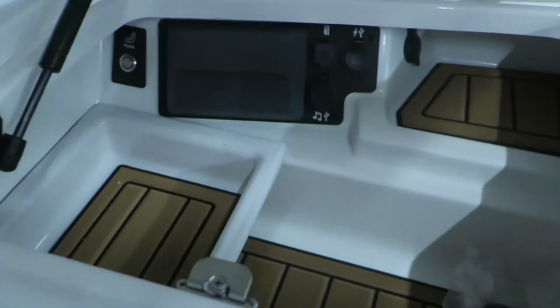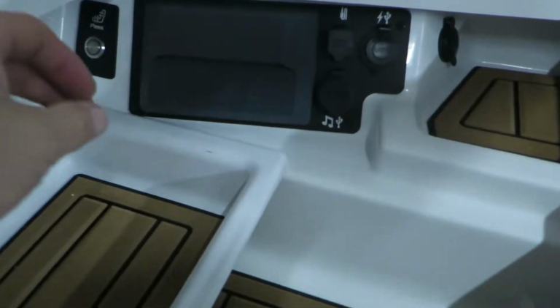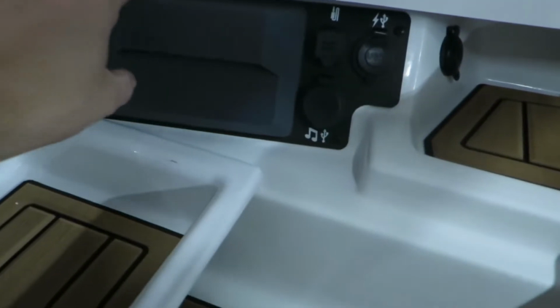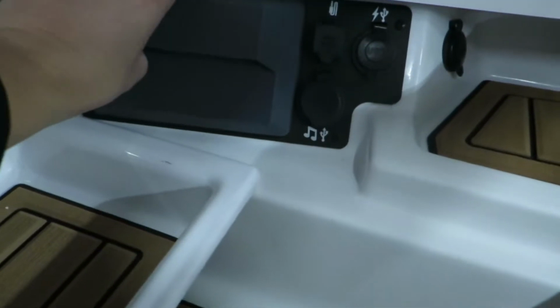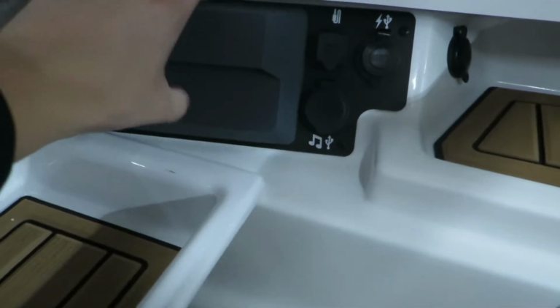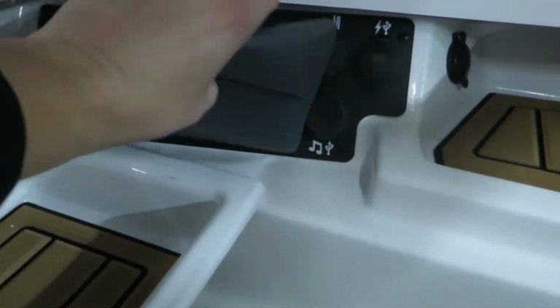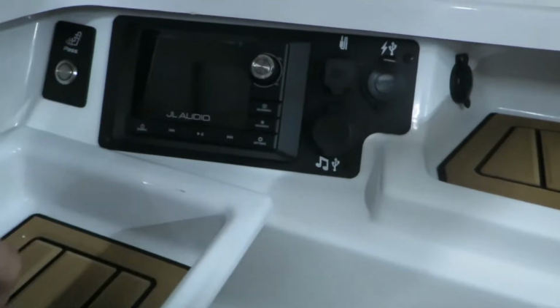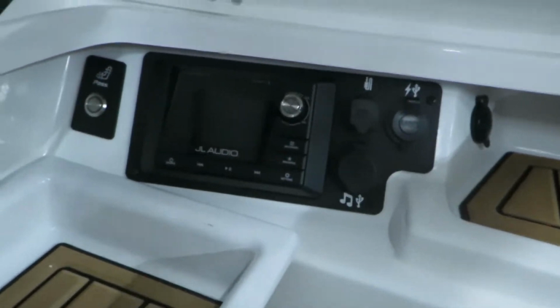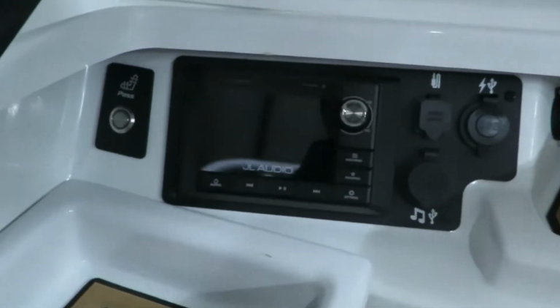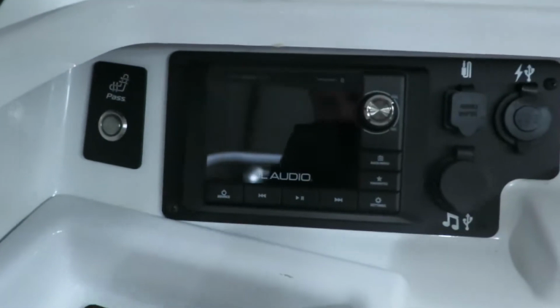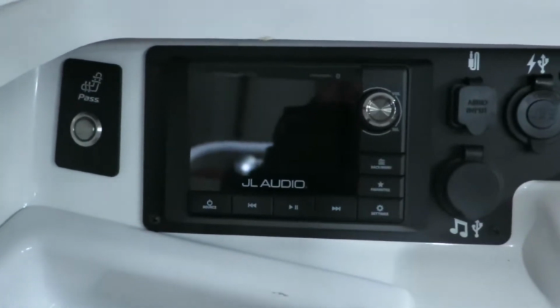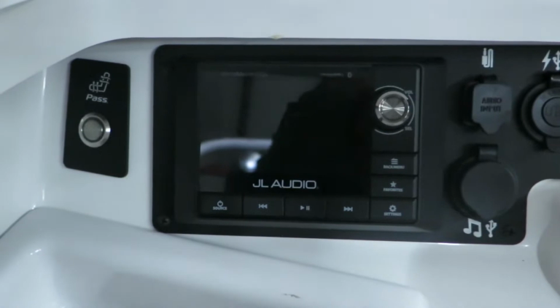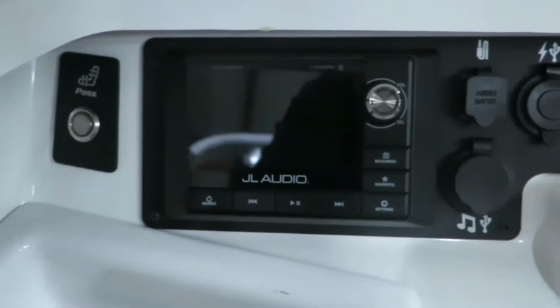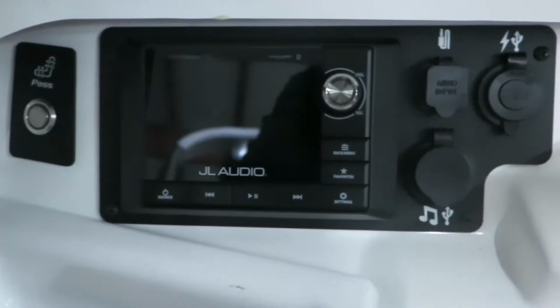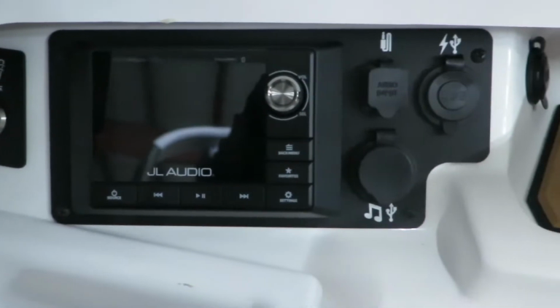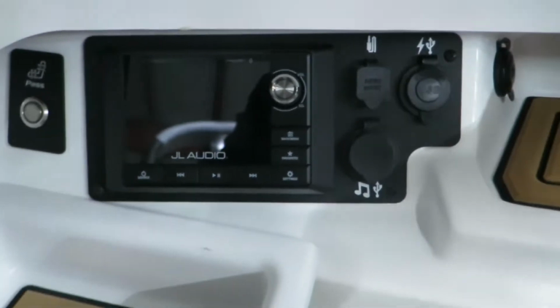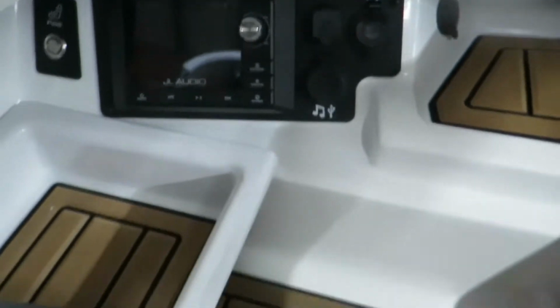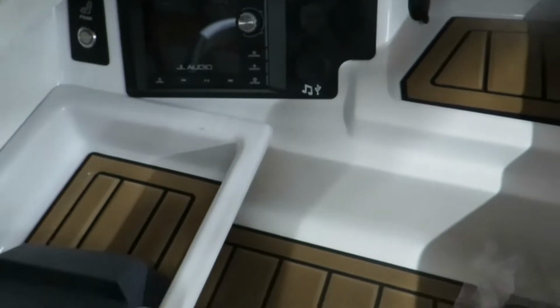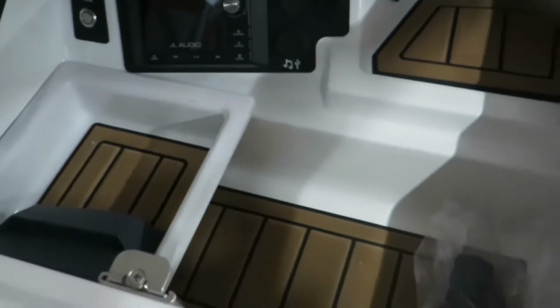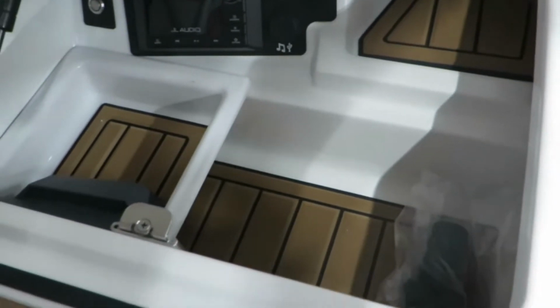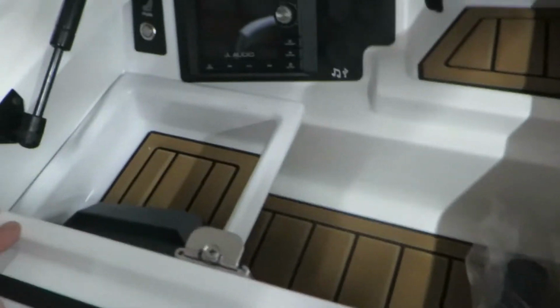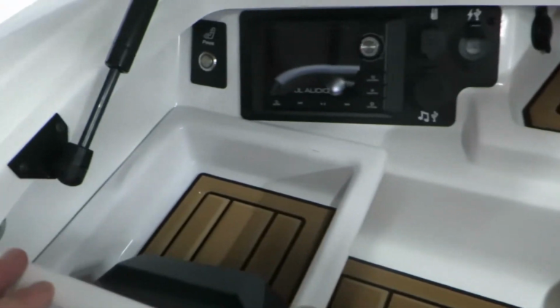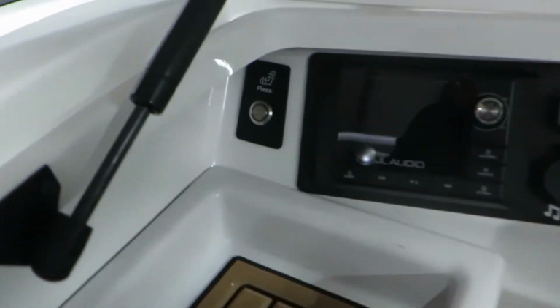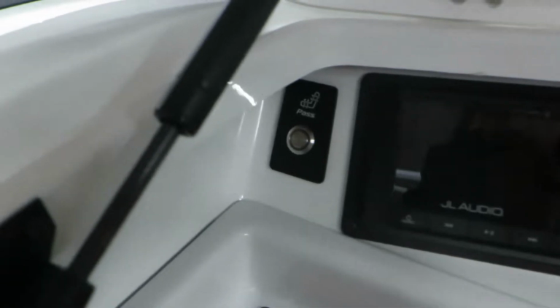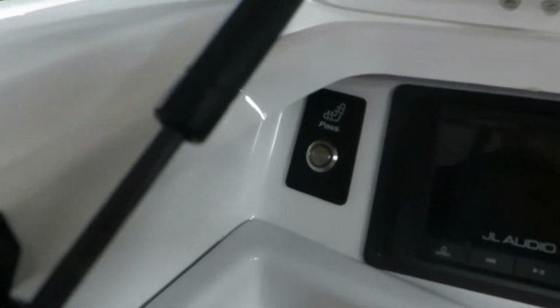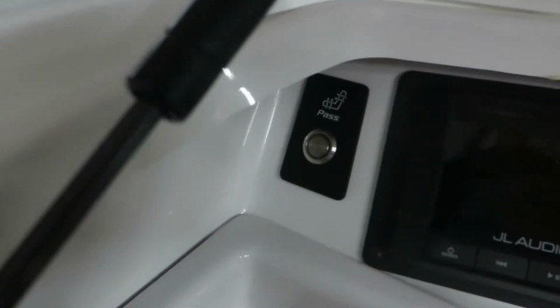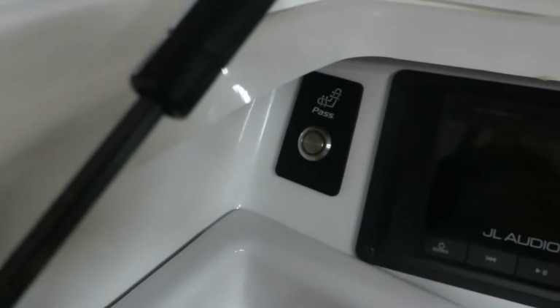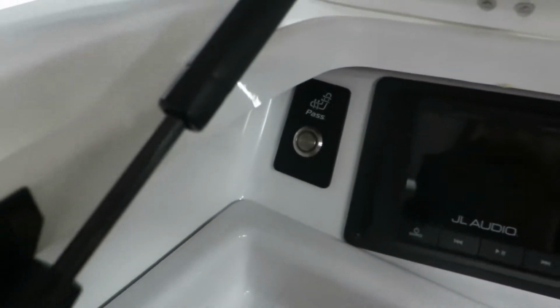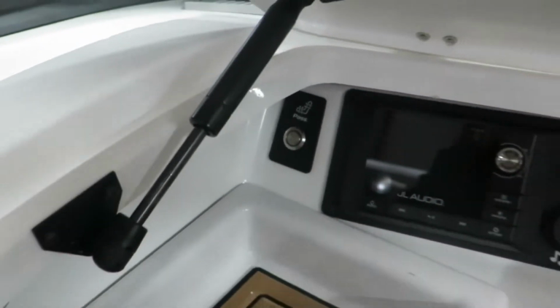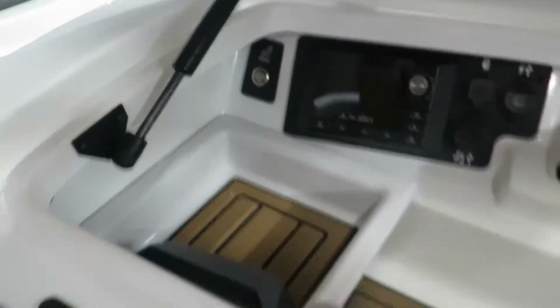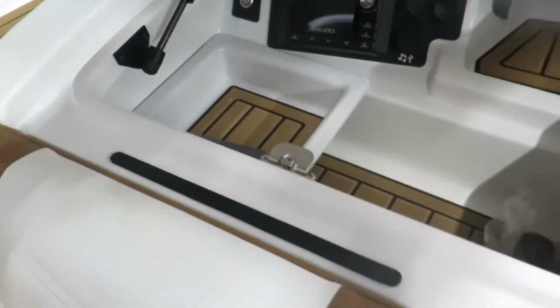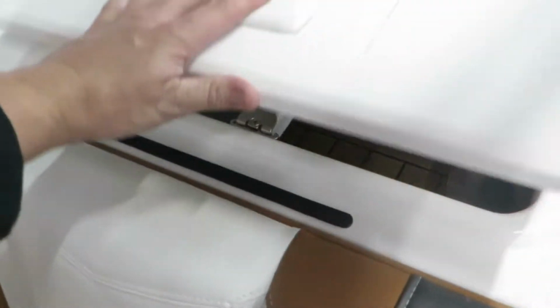This area has a nice JL head unit, charging ports, and a very big storage area for keys, wallets, and money. And you can see the button for the heated seat for the passenger.